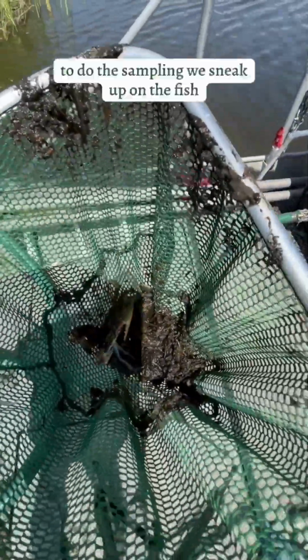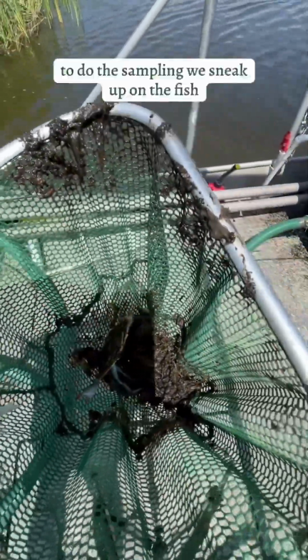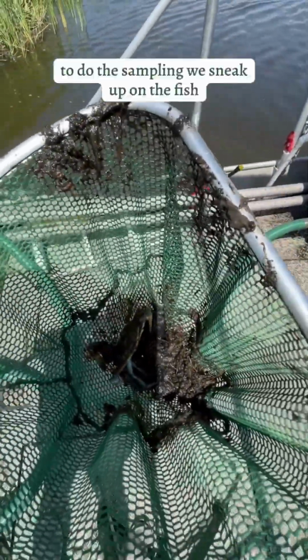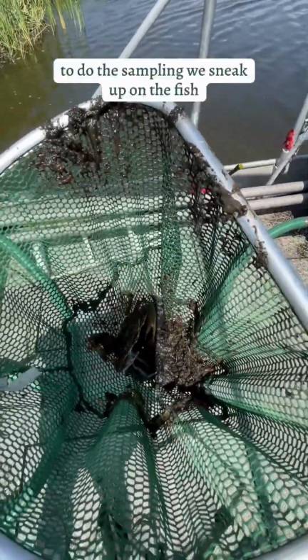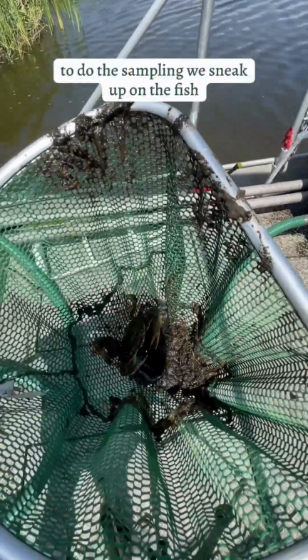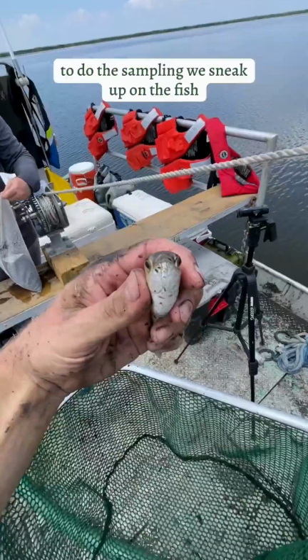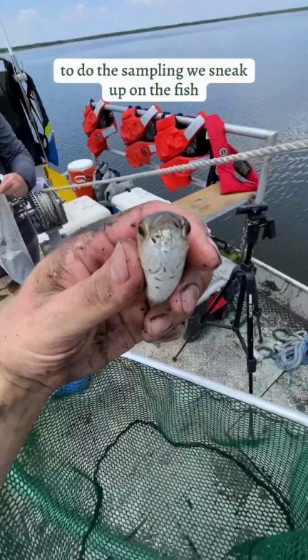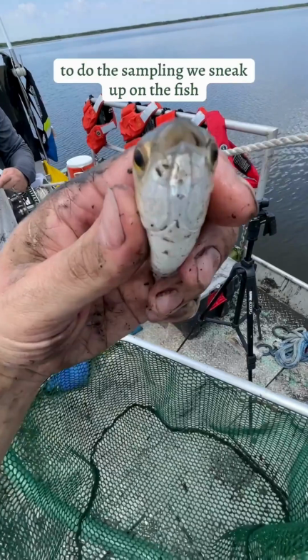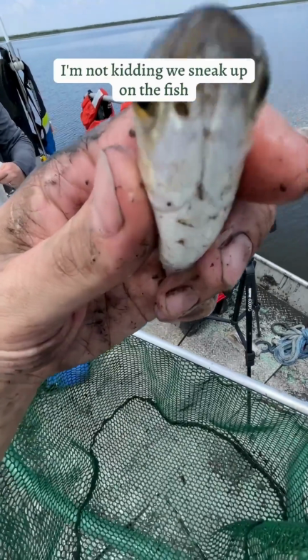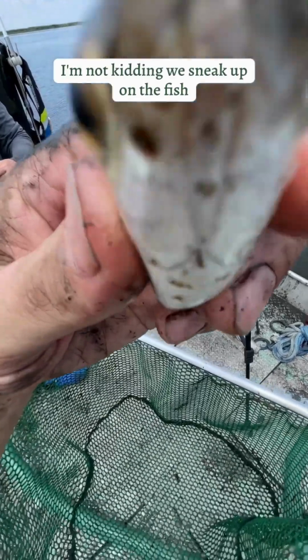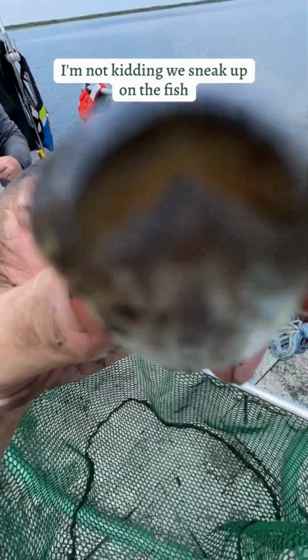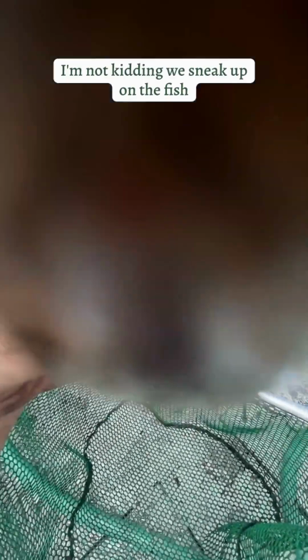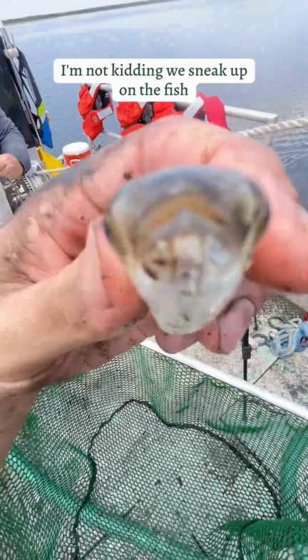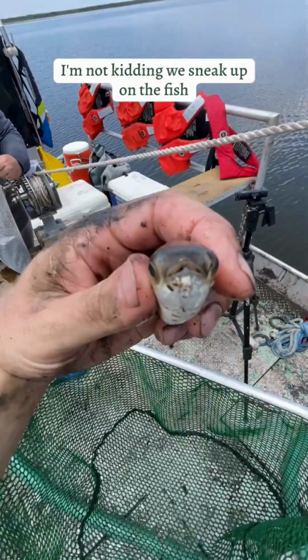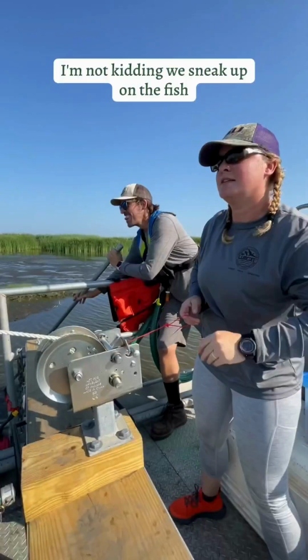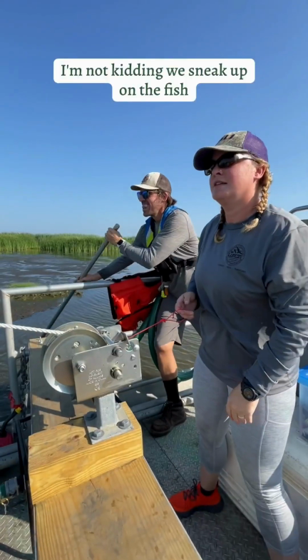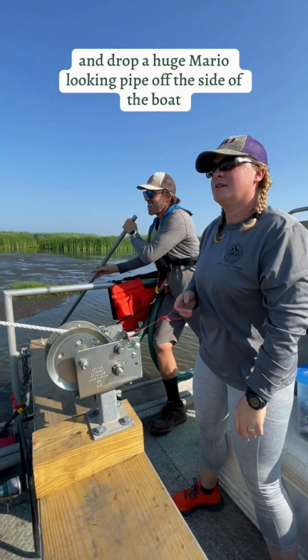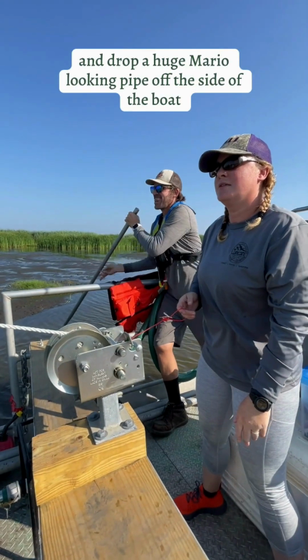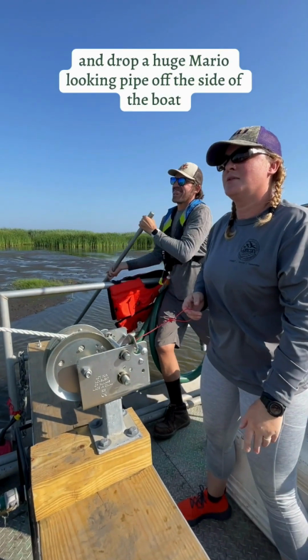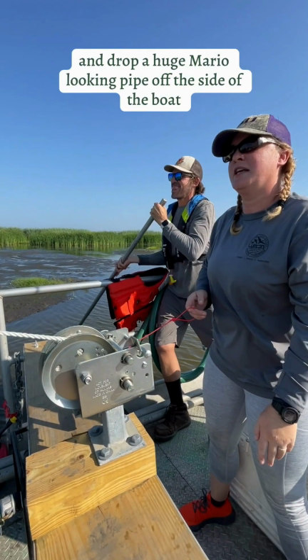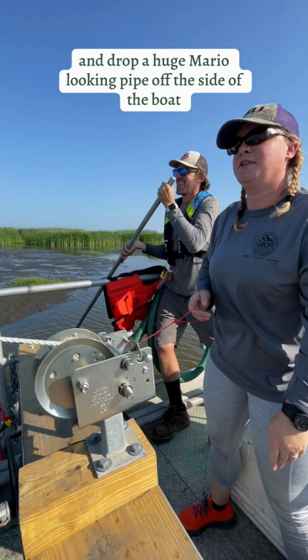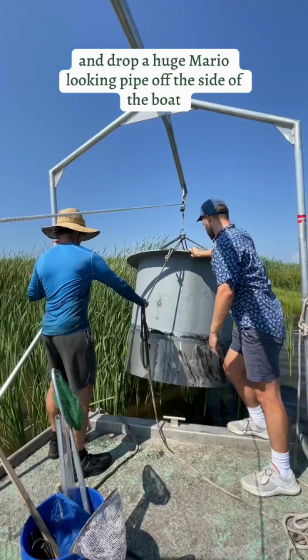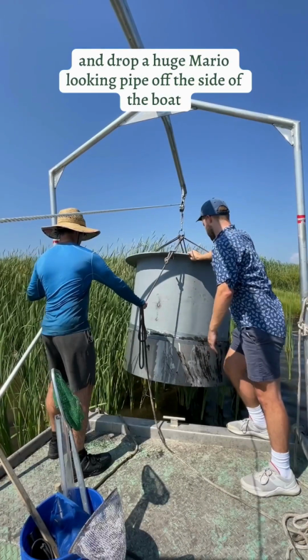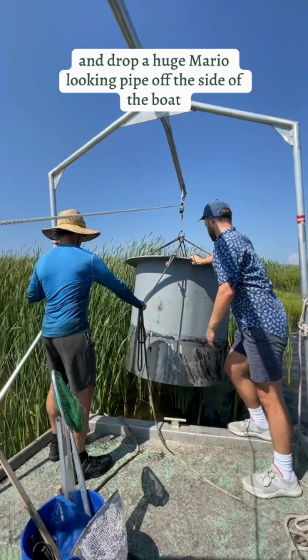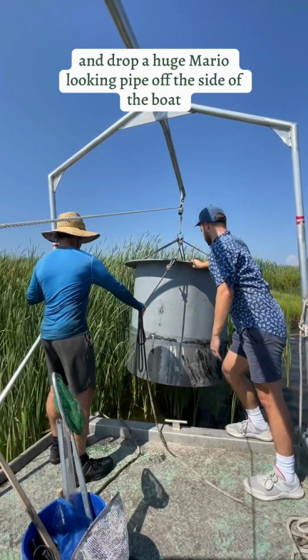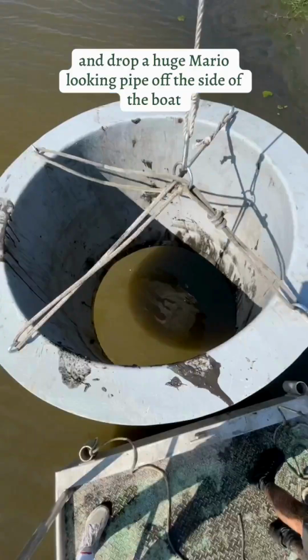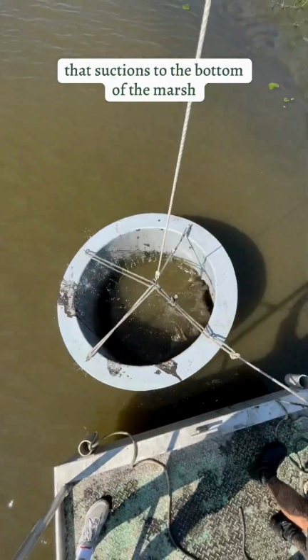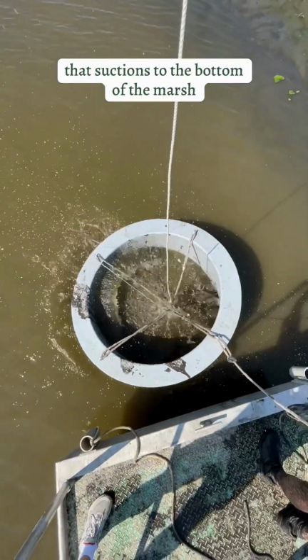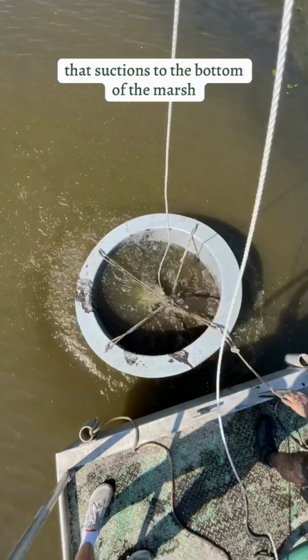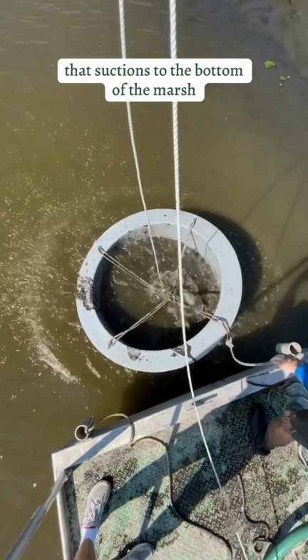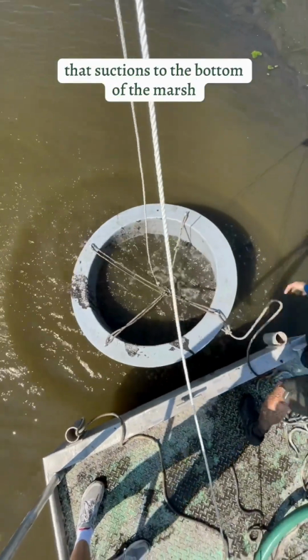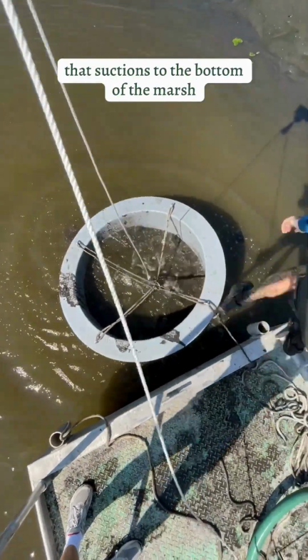To do the sampling, we sneak up on the fish — I'm not kidding. We sneak up on the fish and drop a huge Mario-looking pipe off the side of the boat that suctions to the bottom of the marsh.